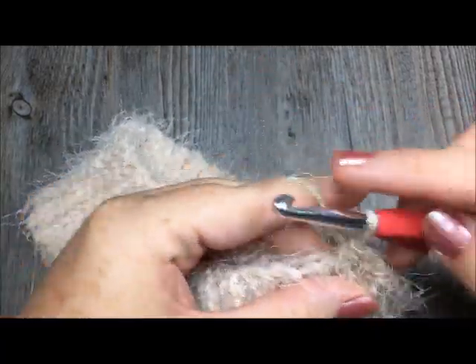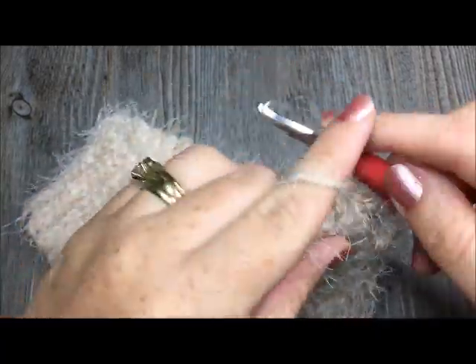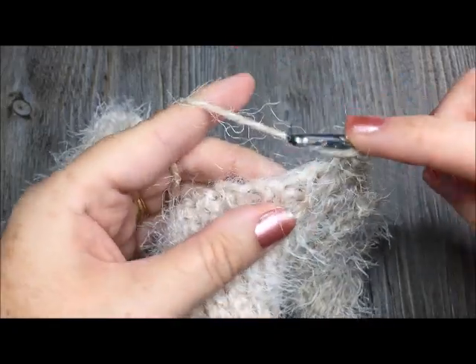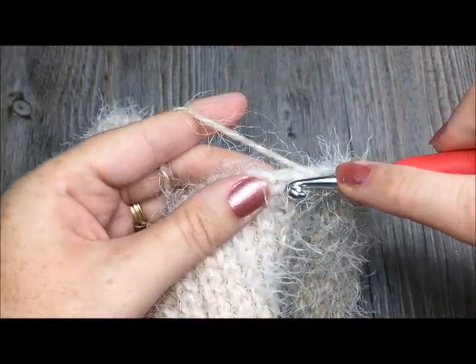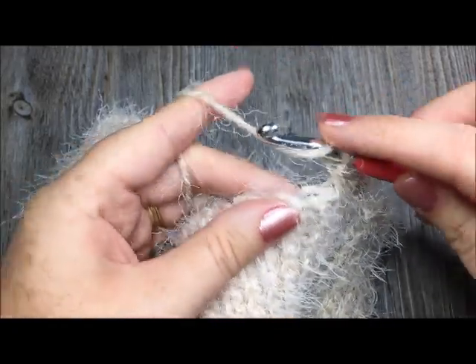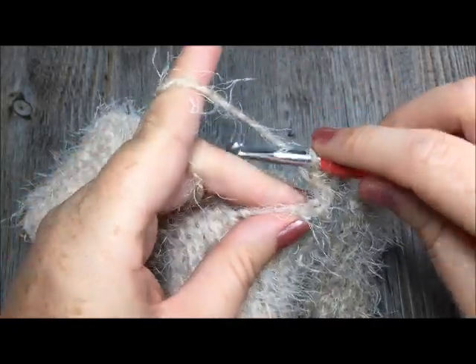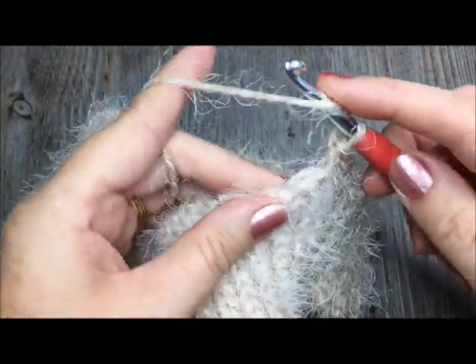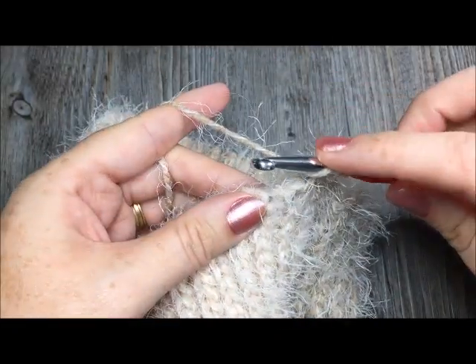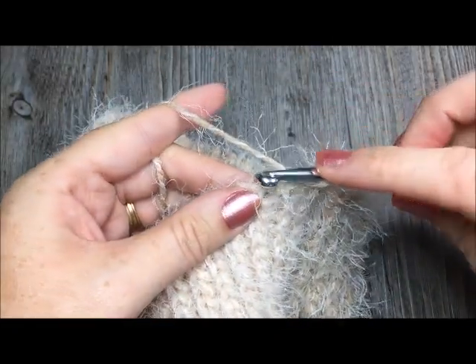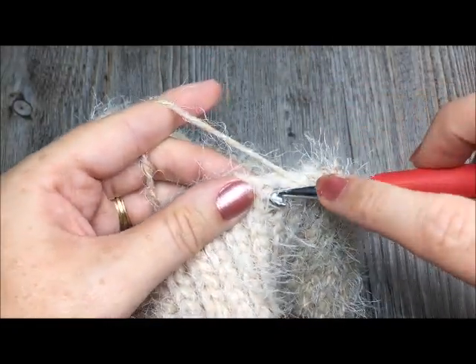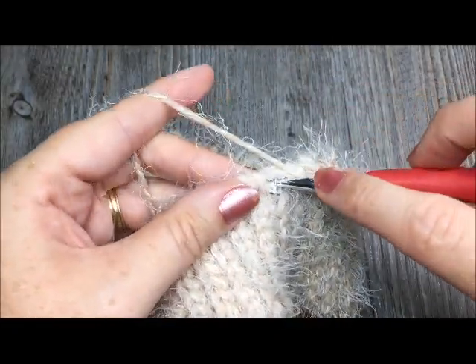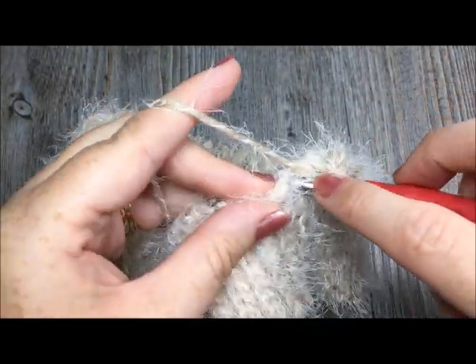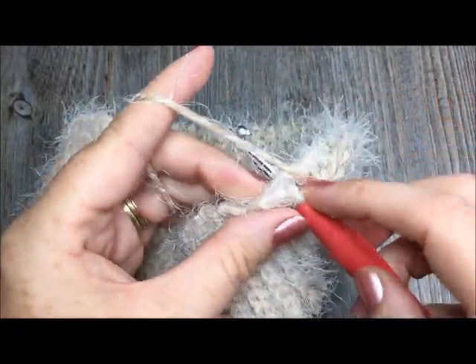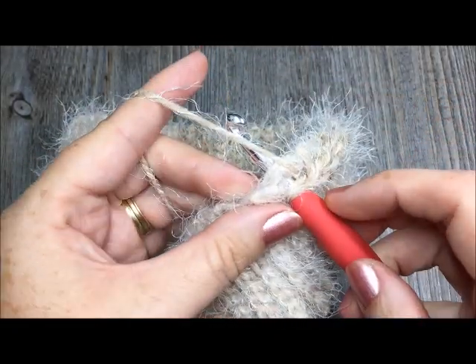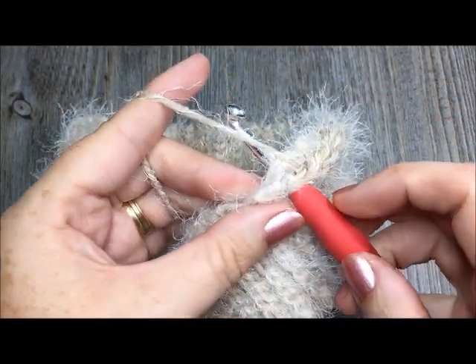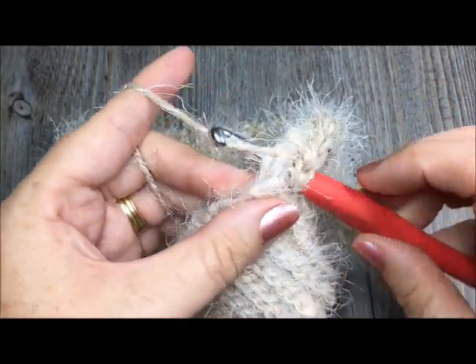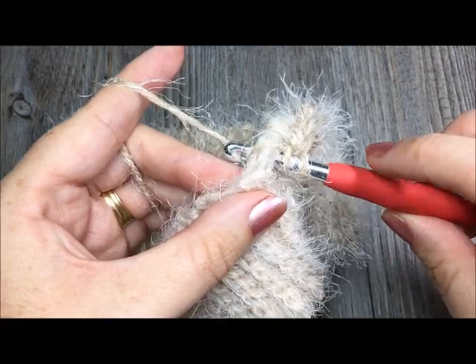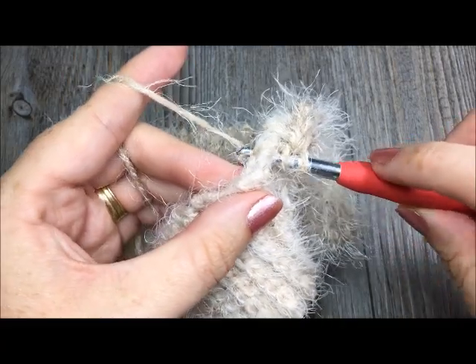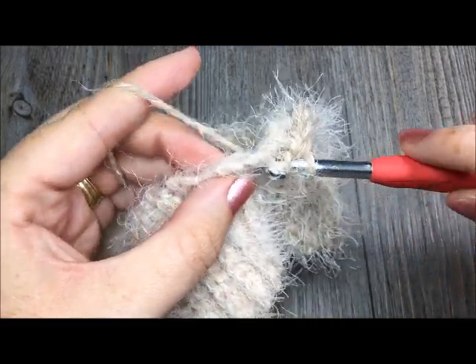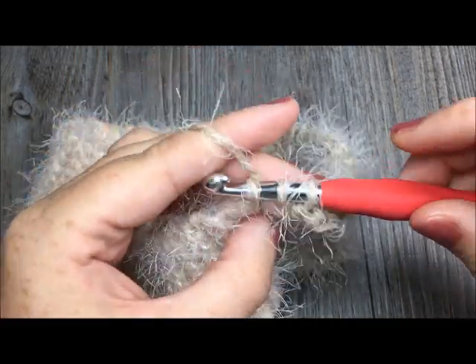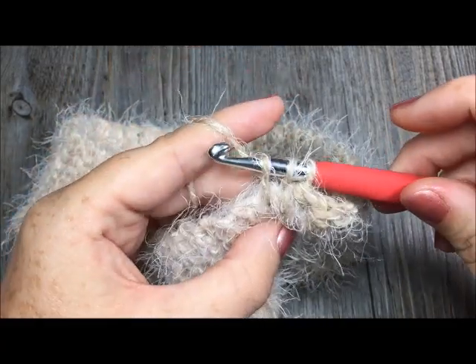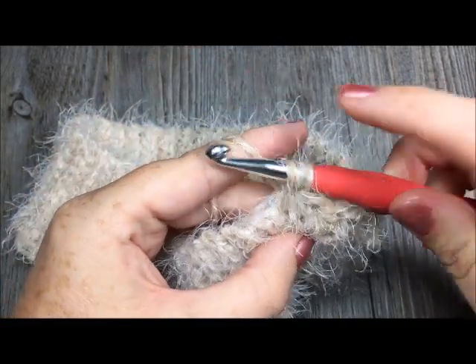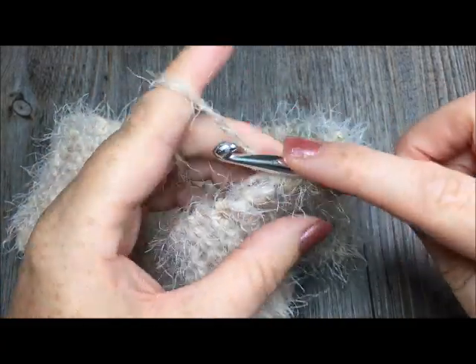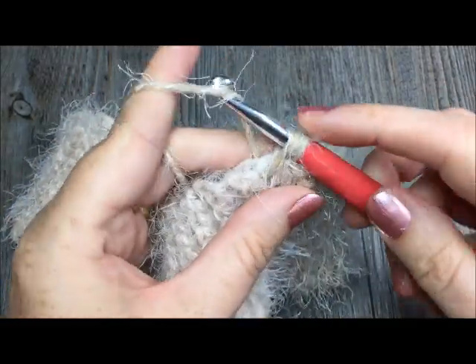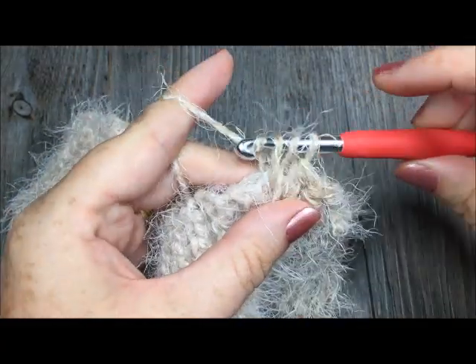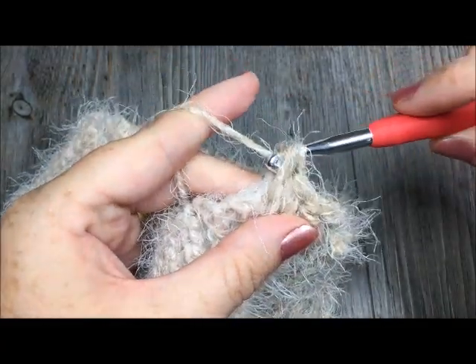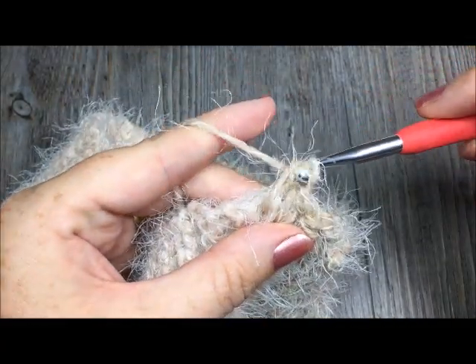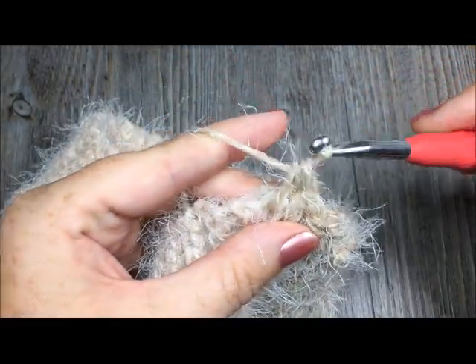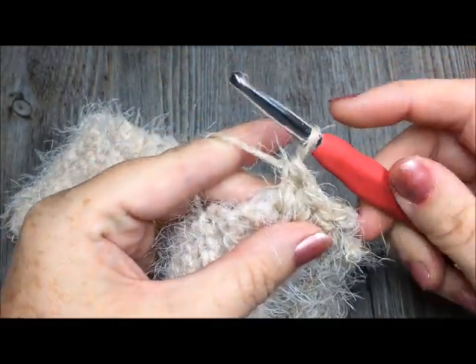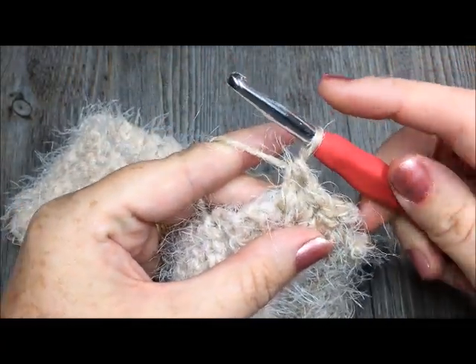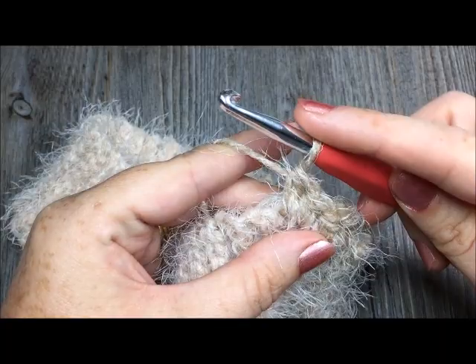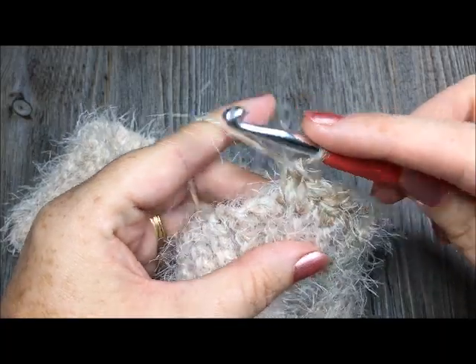To make your half double crochet stitch: yarn over, insert your hook, yarn over and pull through, yarn over and pull through all three loops on your hook.